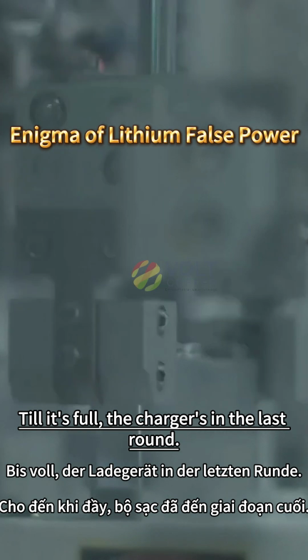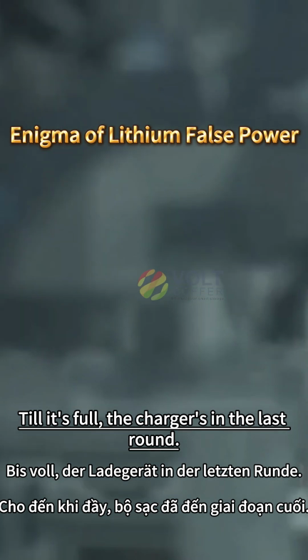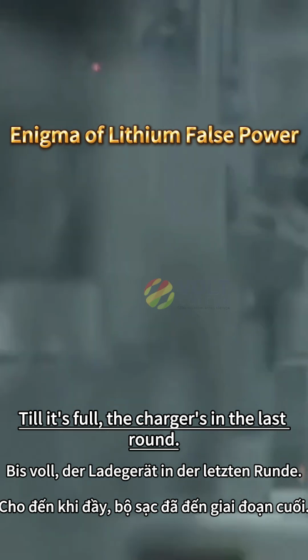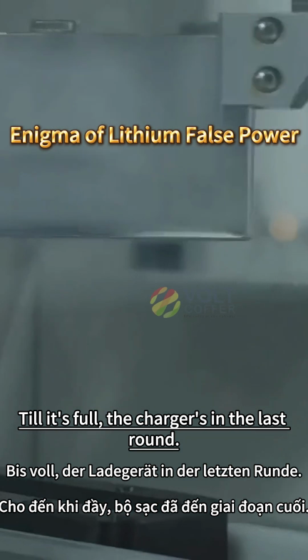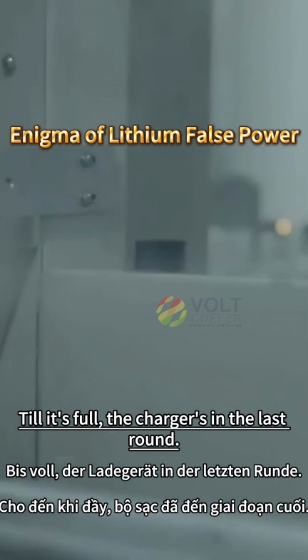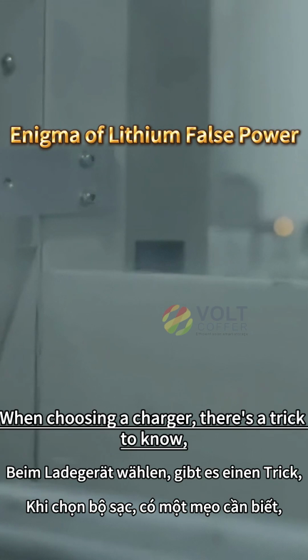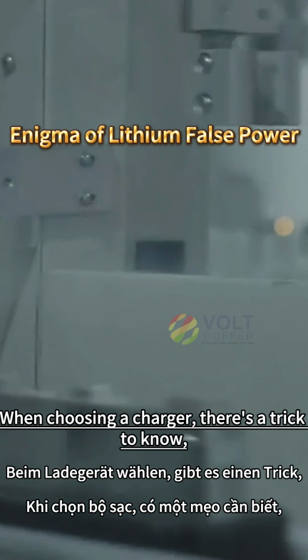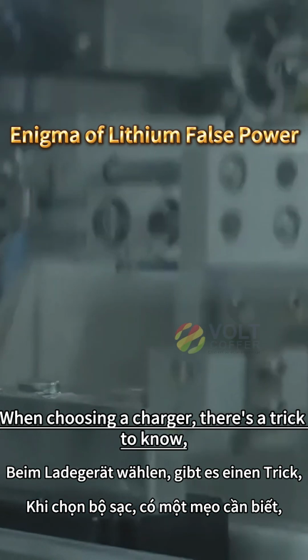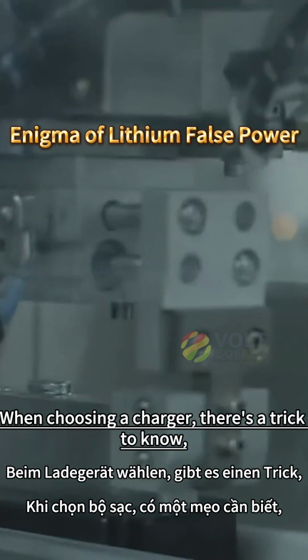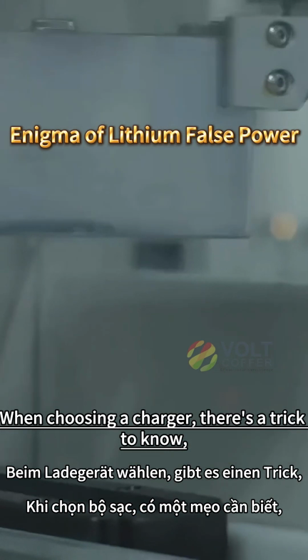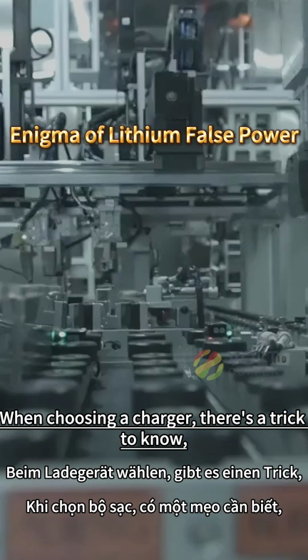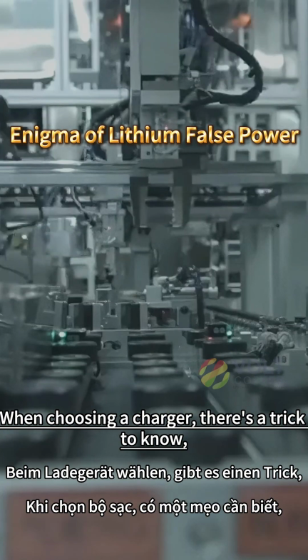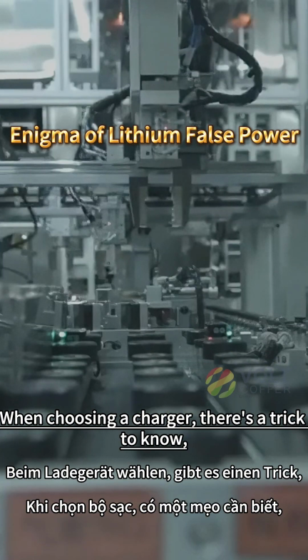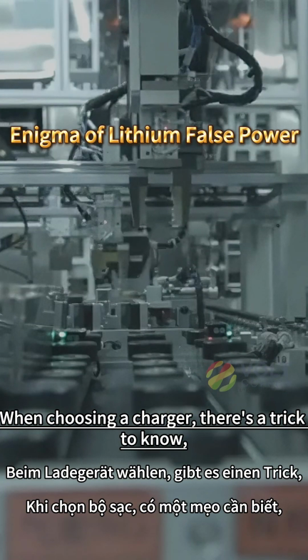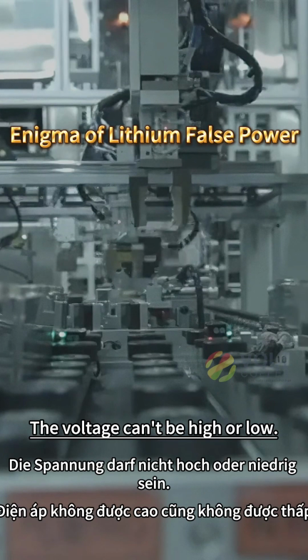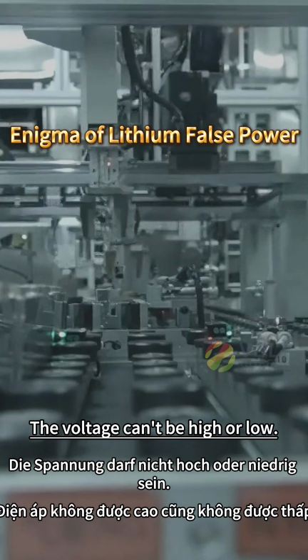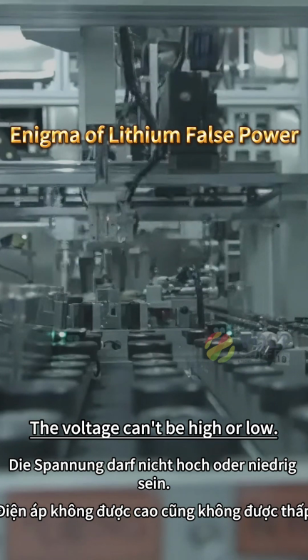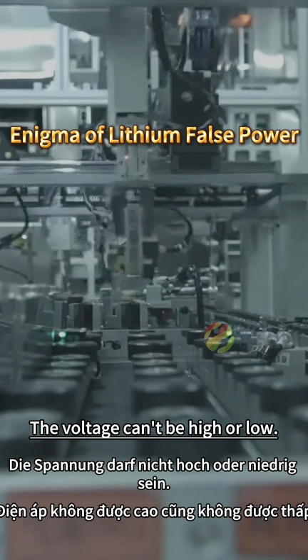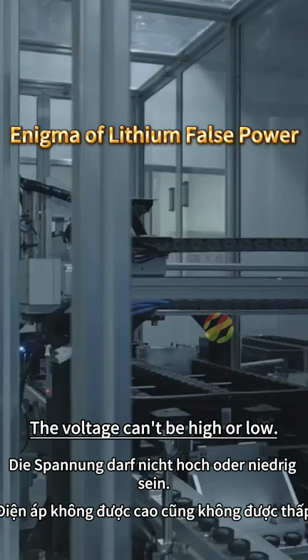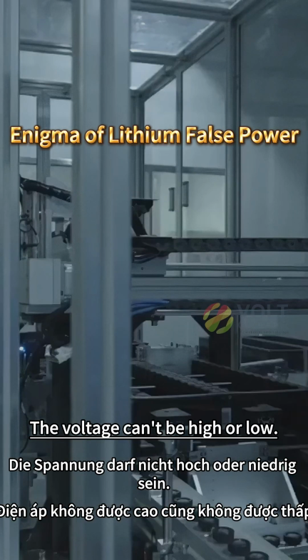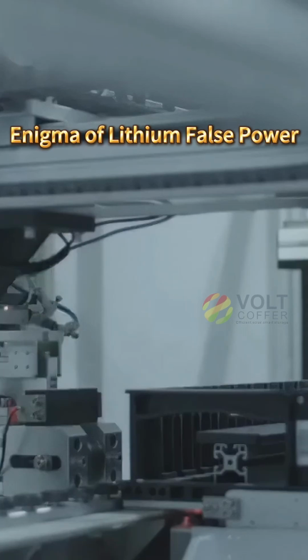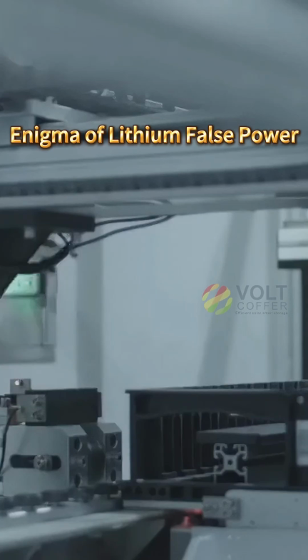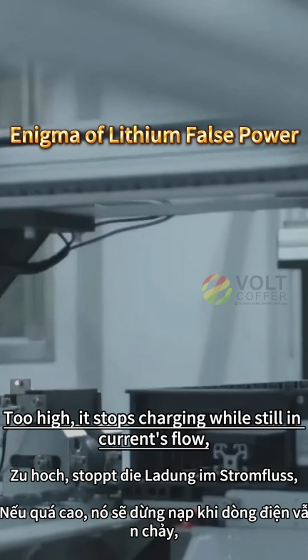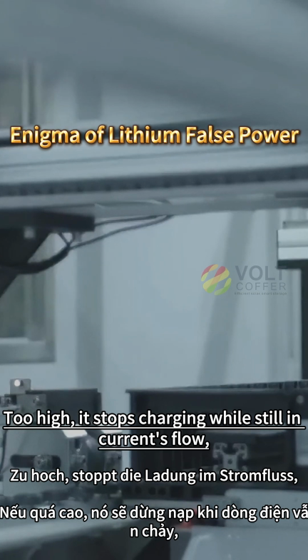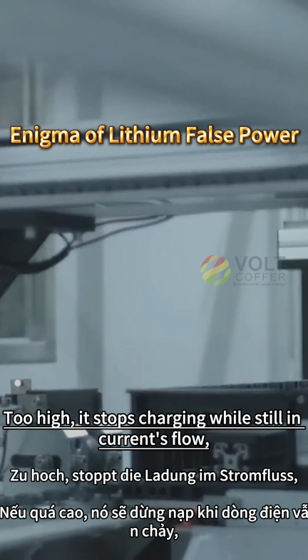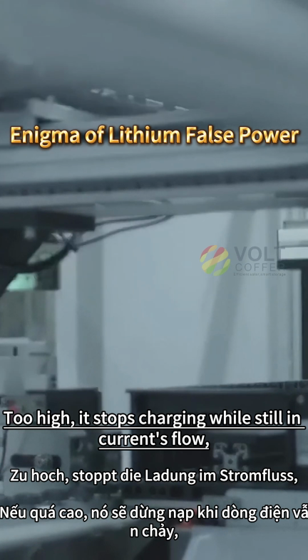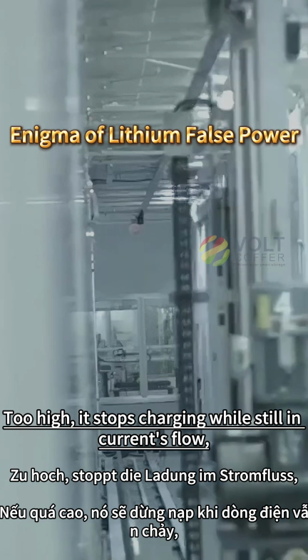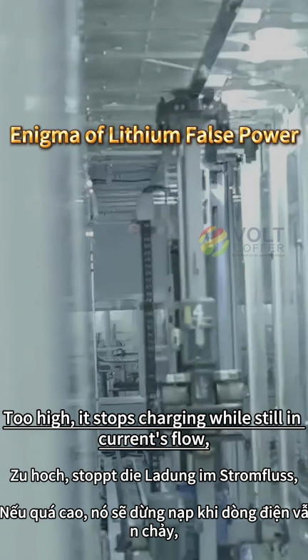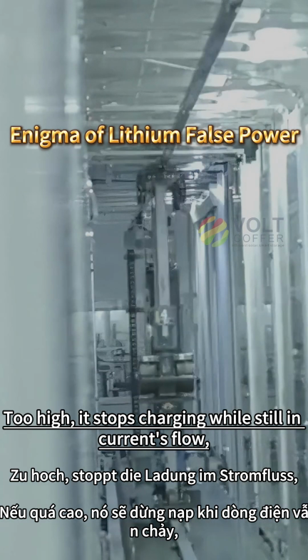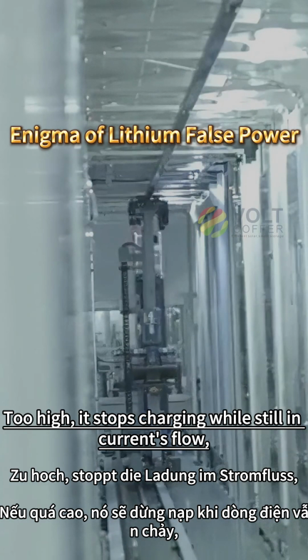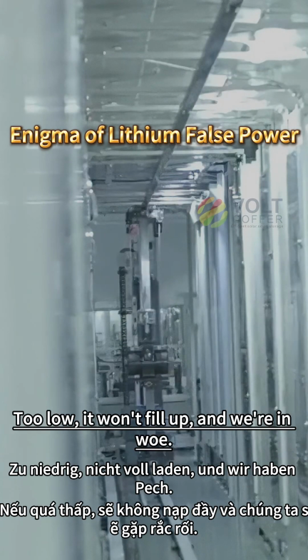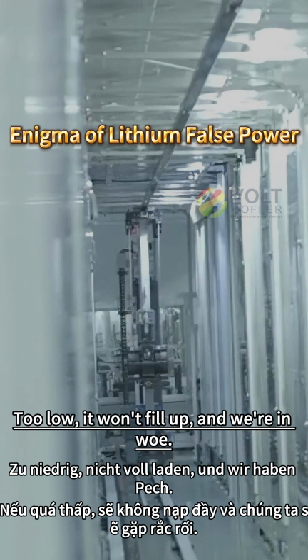Till it's full, the charger's in the last round. When choosing a charger, there's a trick to know — the voltage can't be too high or too low. Too high it stops charging while currents still flow; too low, it won't fill up and we're in woe.